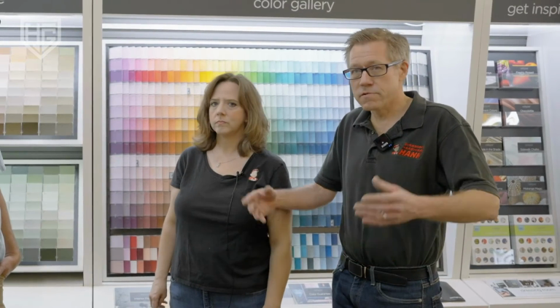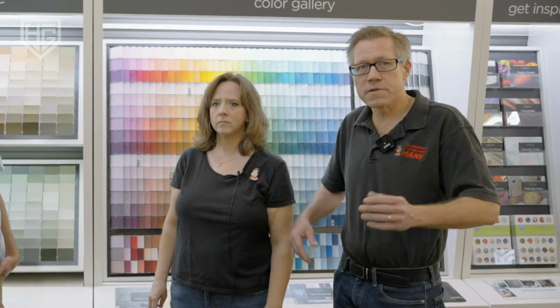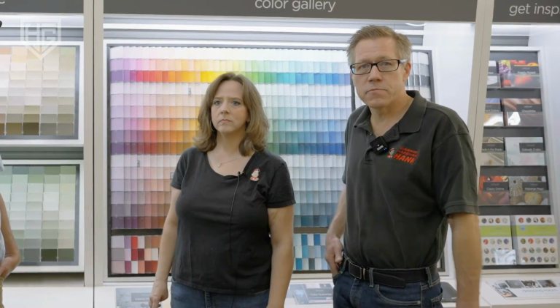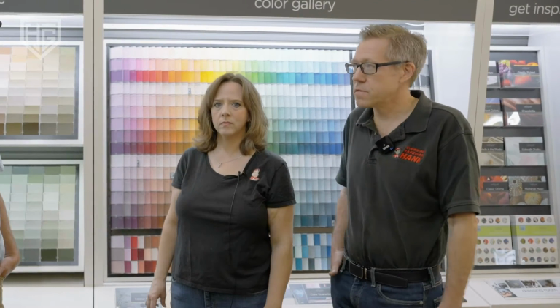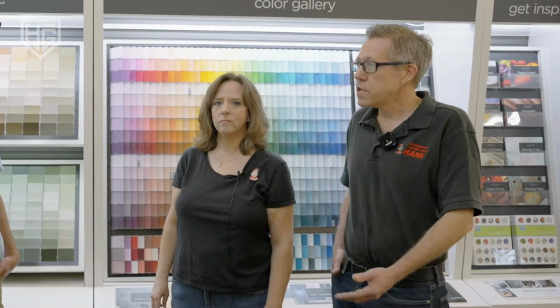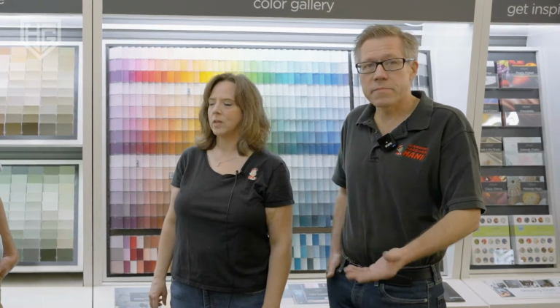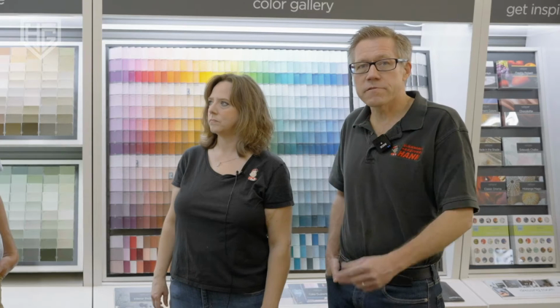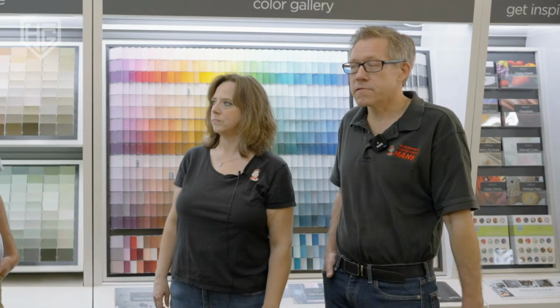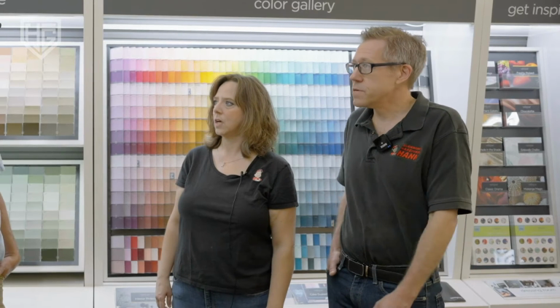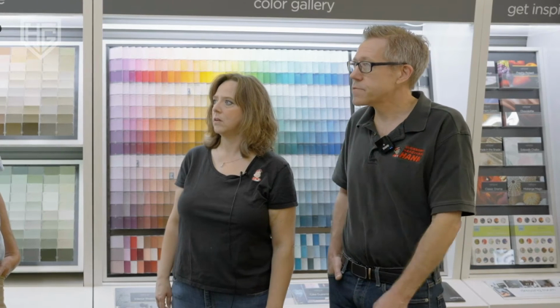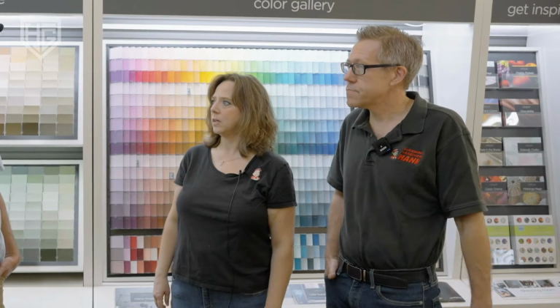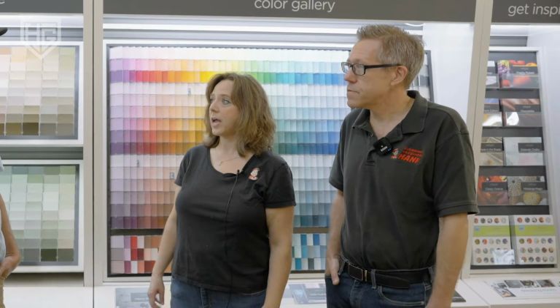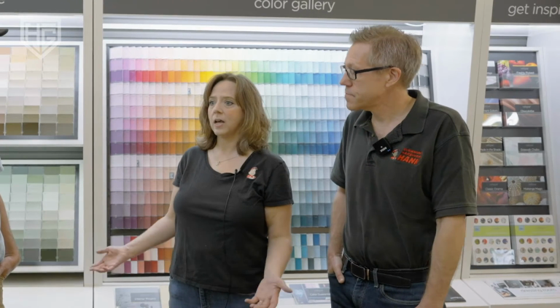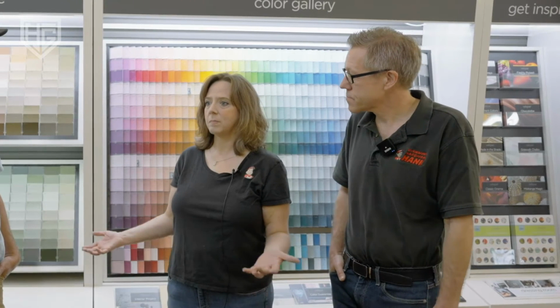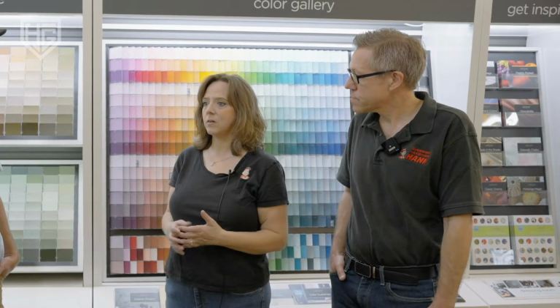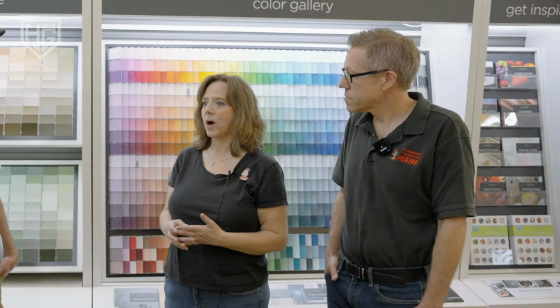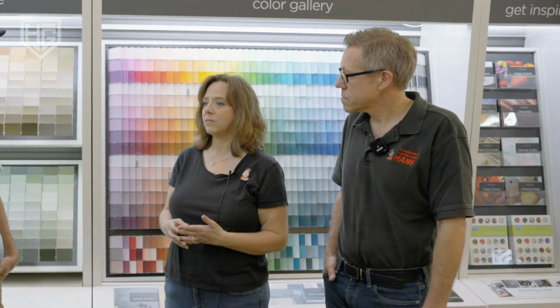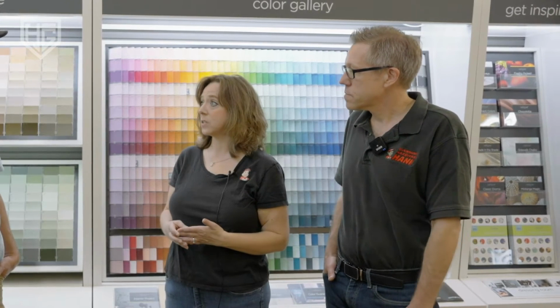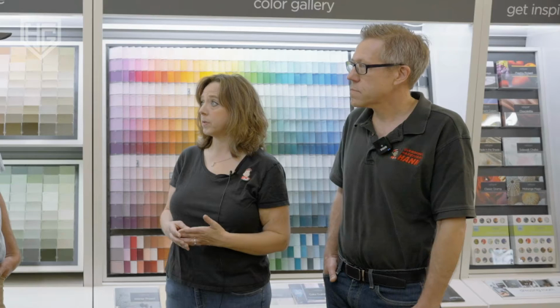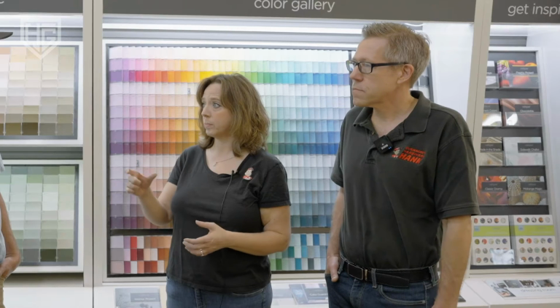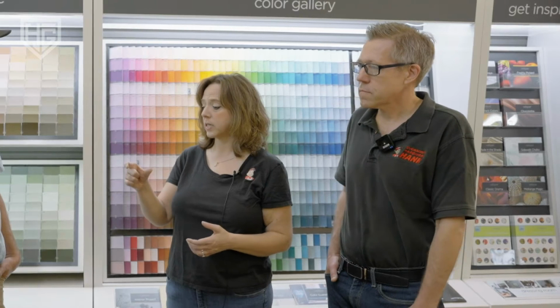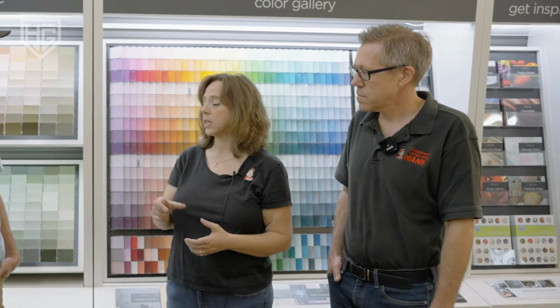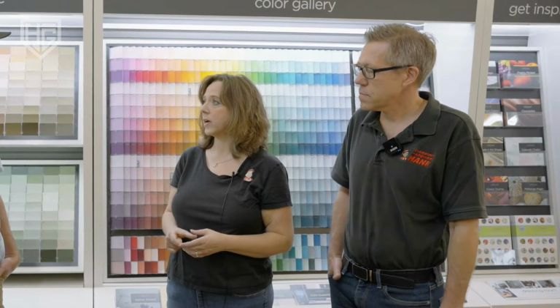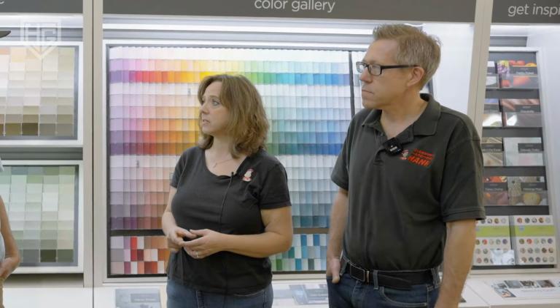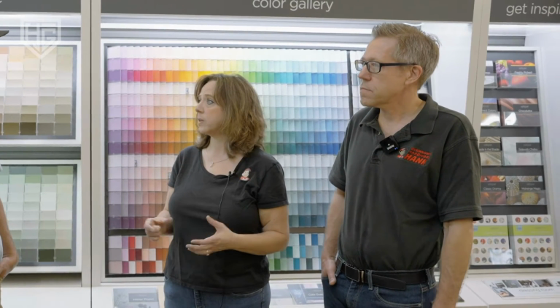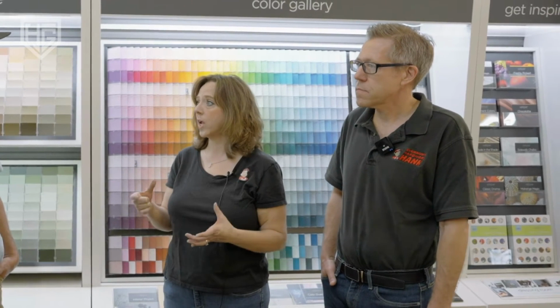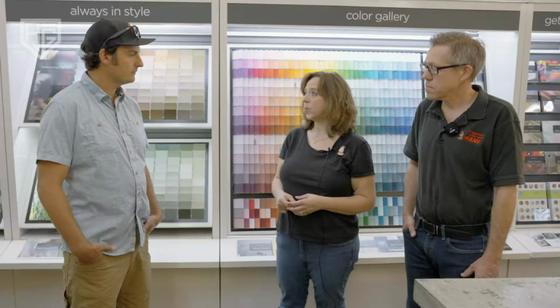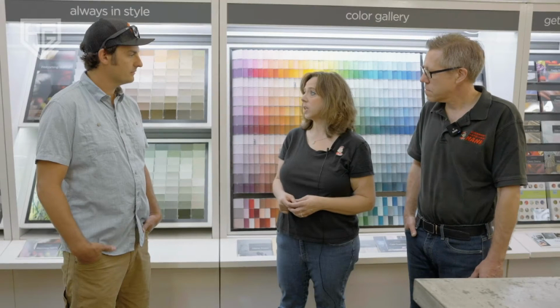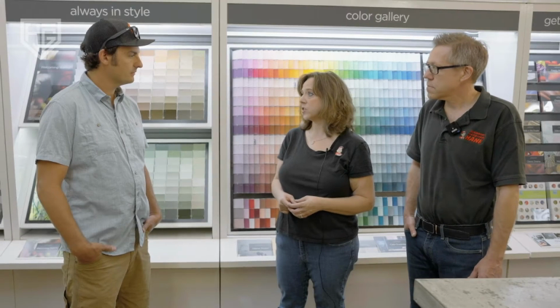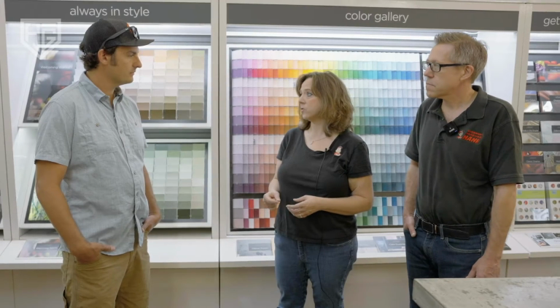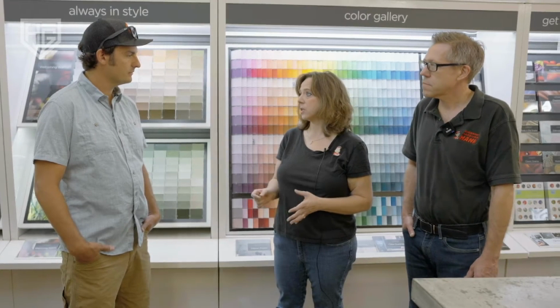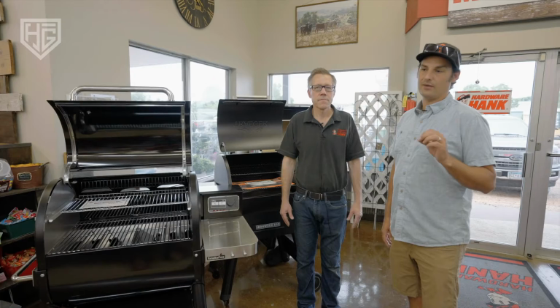We can also do color matching of fabrics — if you have a pillow you want to match or a window treatment, we can usually match those colors as well. I had somebody who wanted Vikings purple, so he brought in a tiny little Vikings toy helmet and we color matched it to a T.